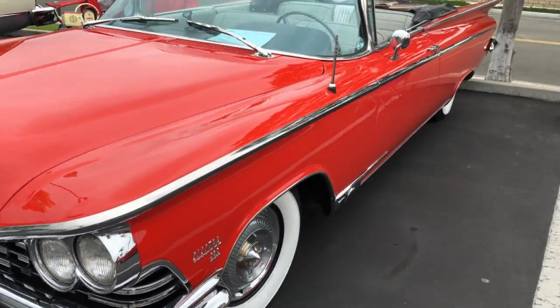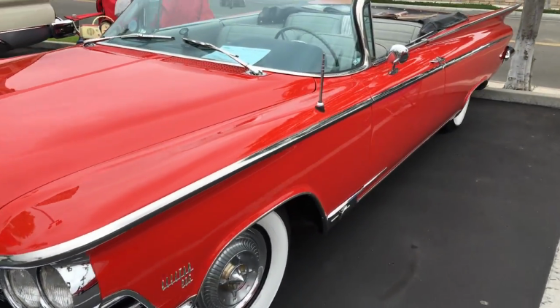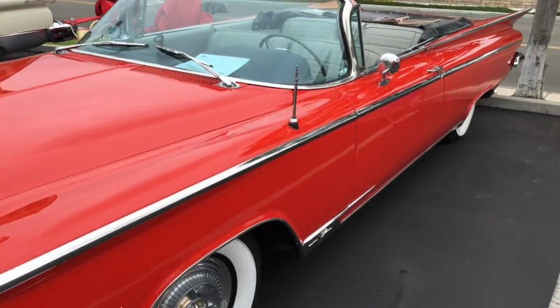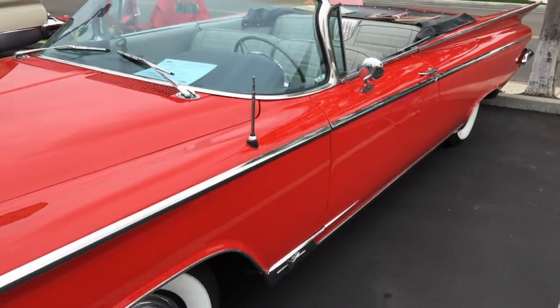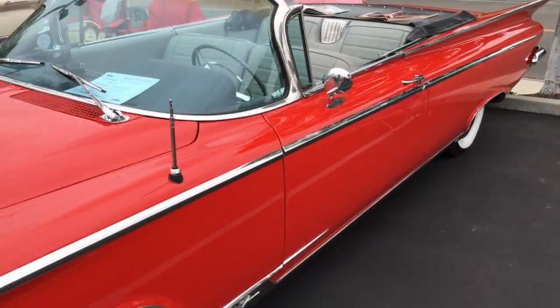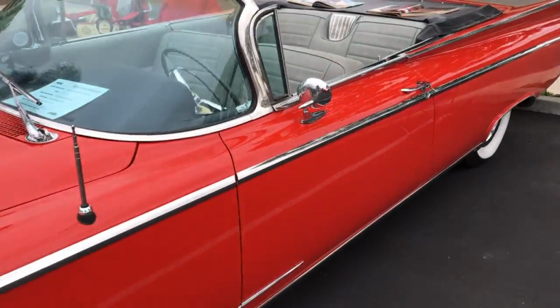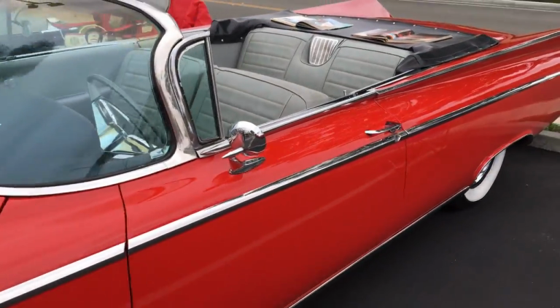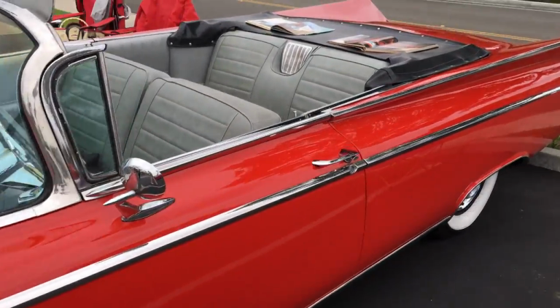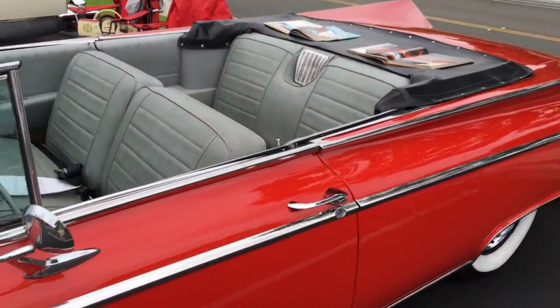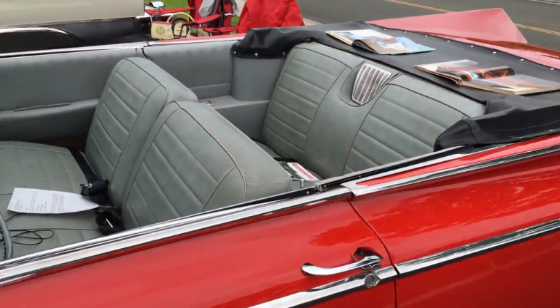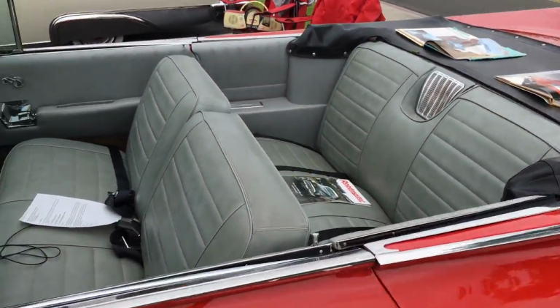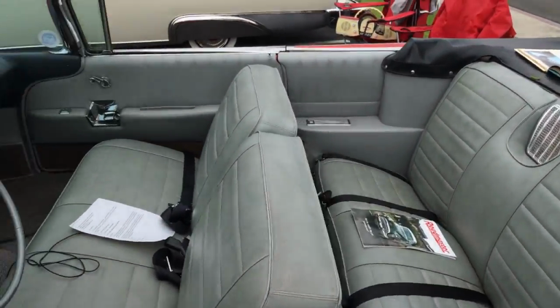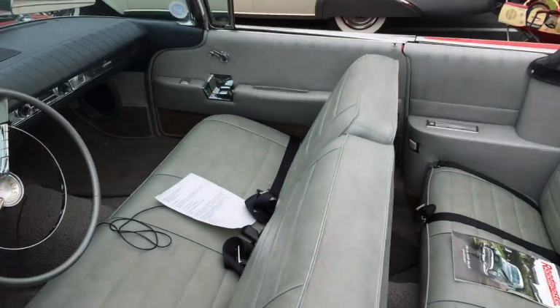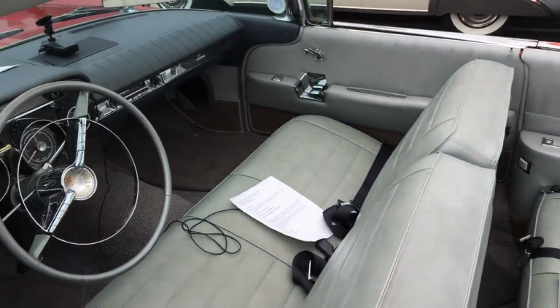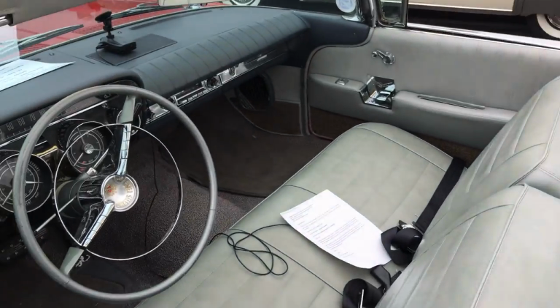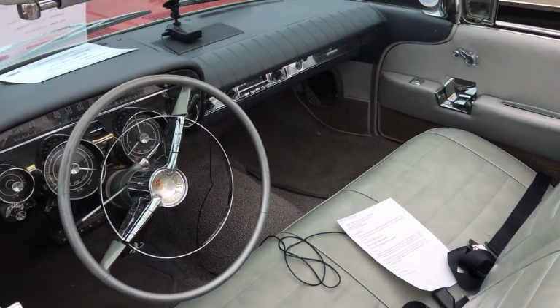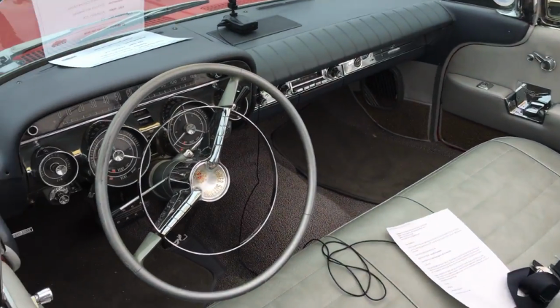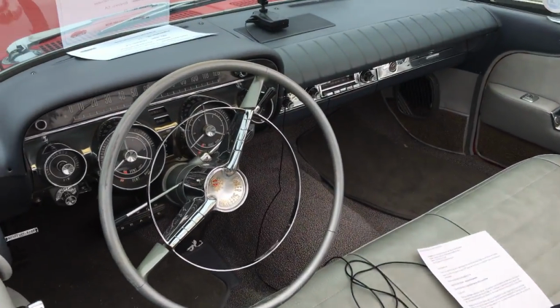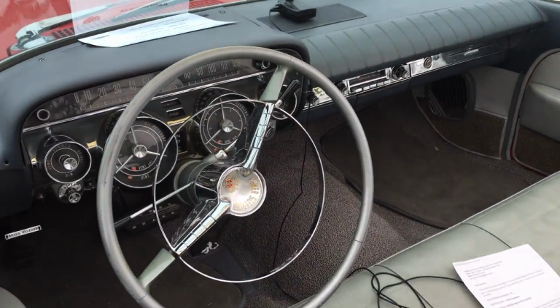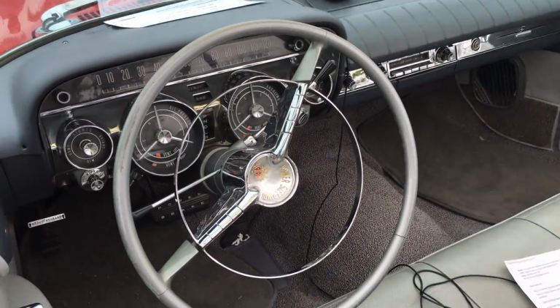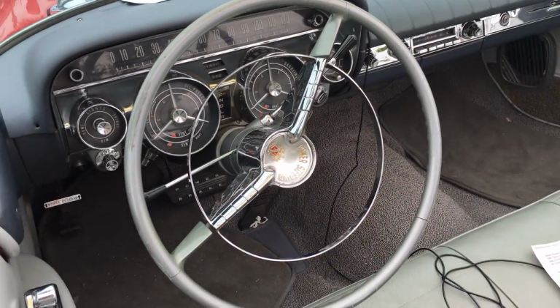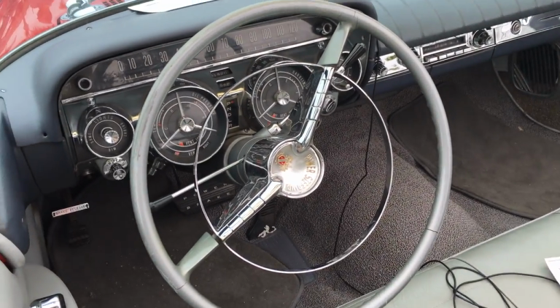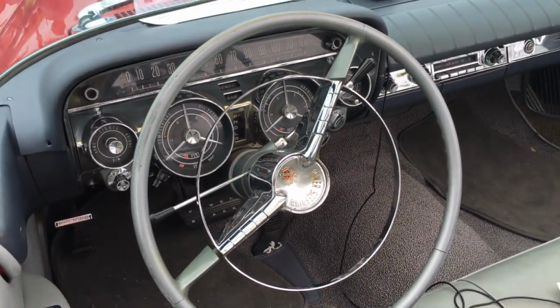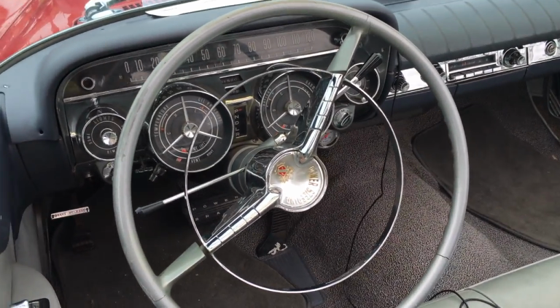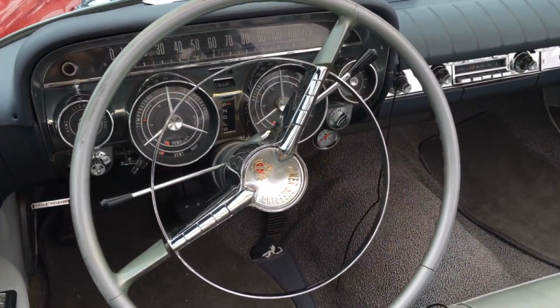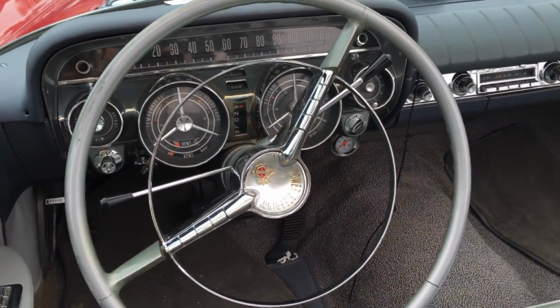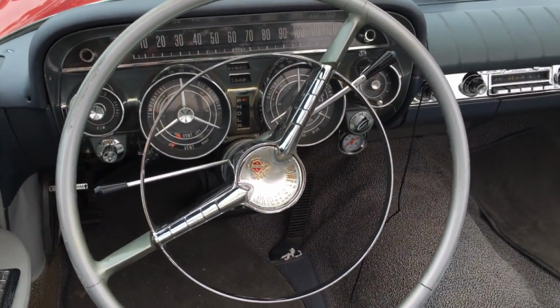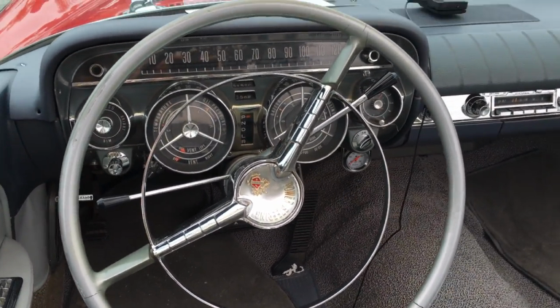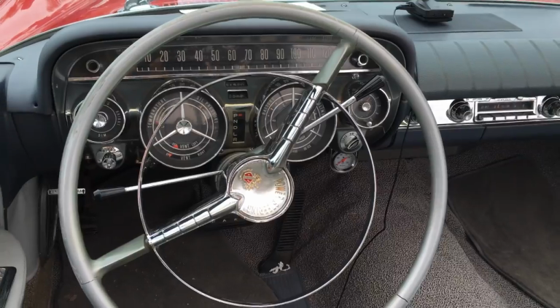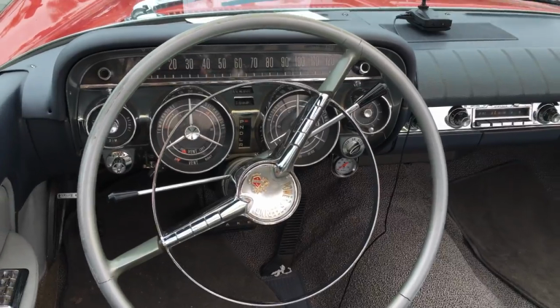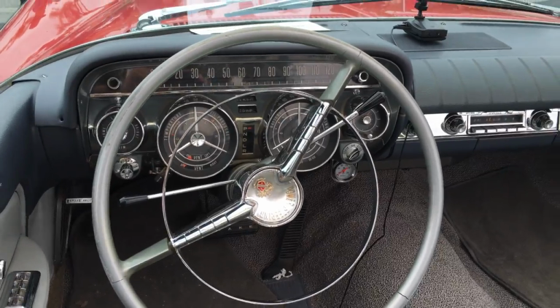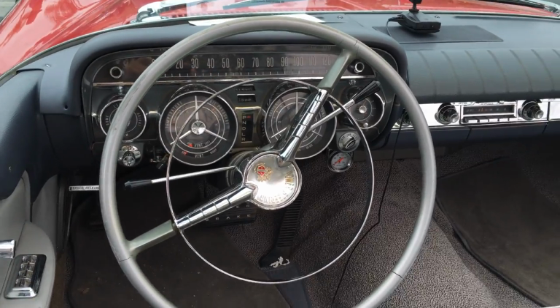Yes it is. And this one has the... gosh, I'm out of breath. I love the dash. It's so like cockpit, isn't it?